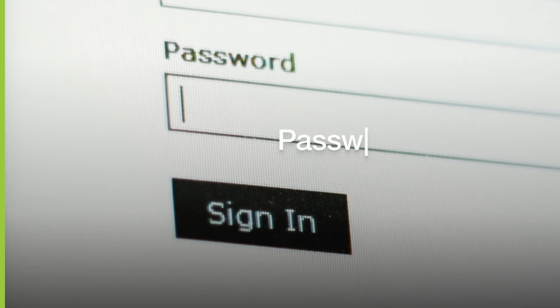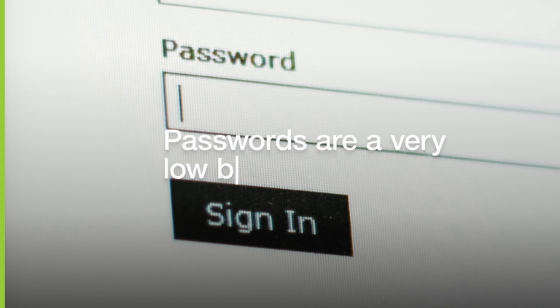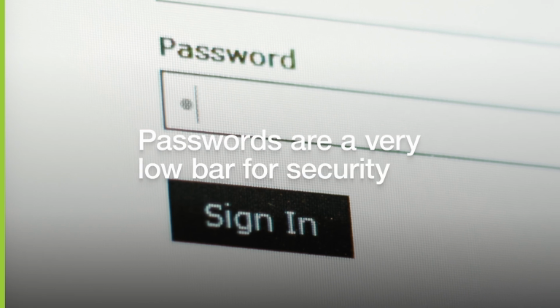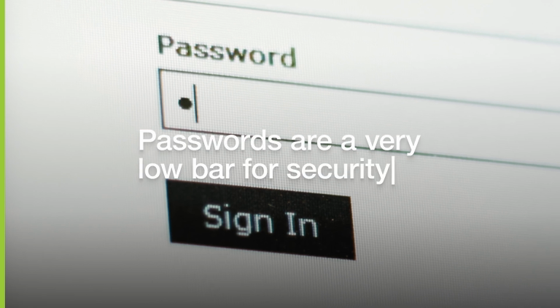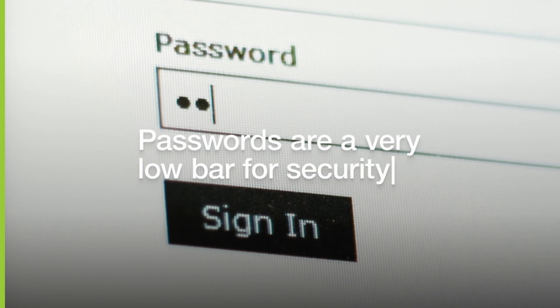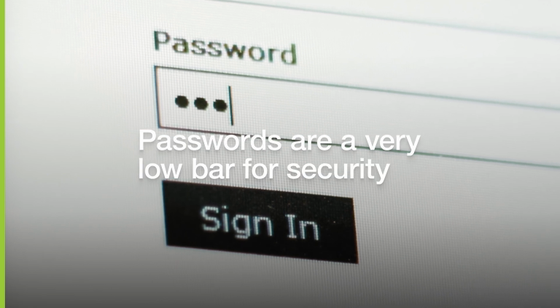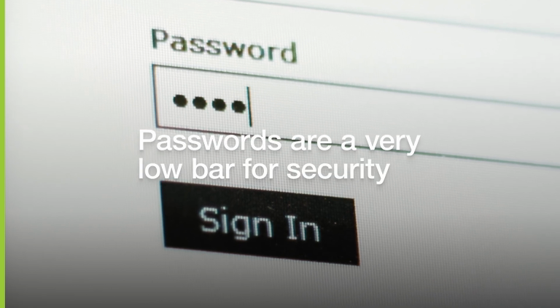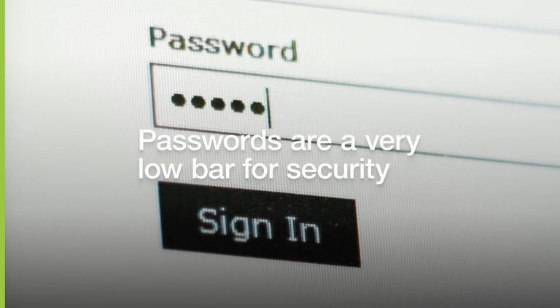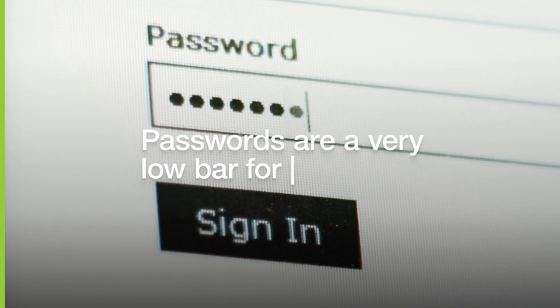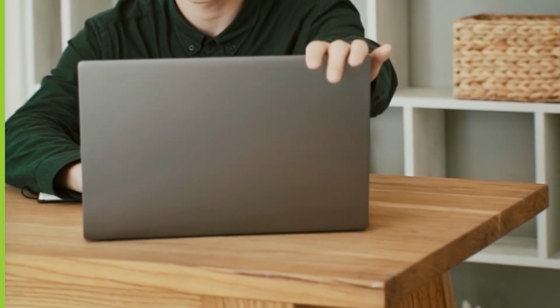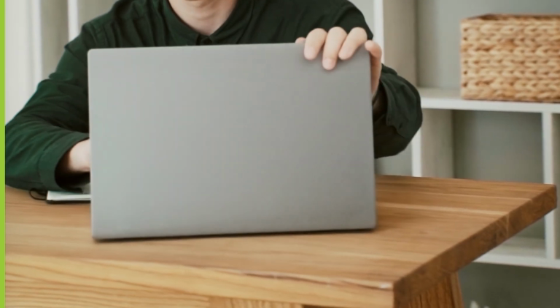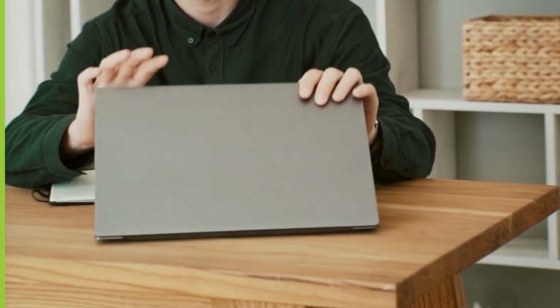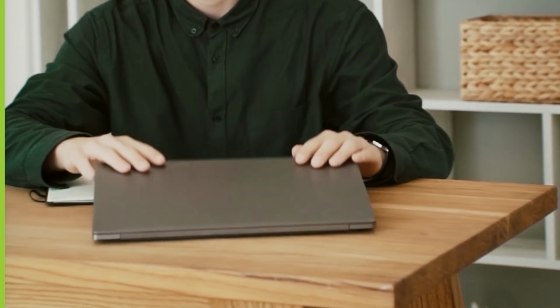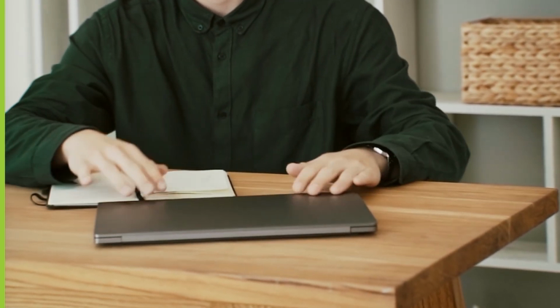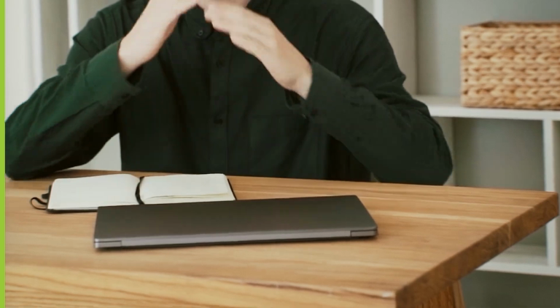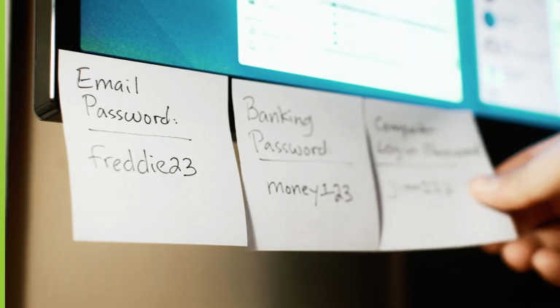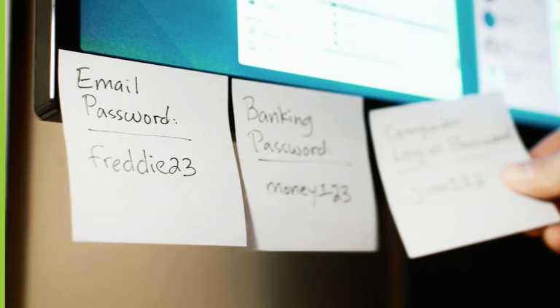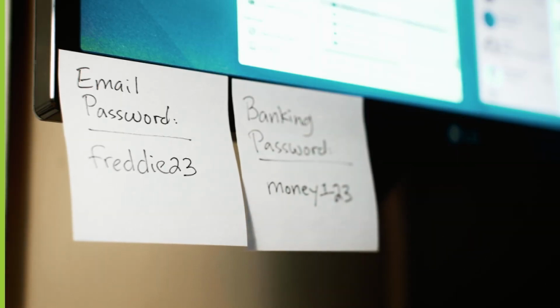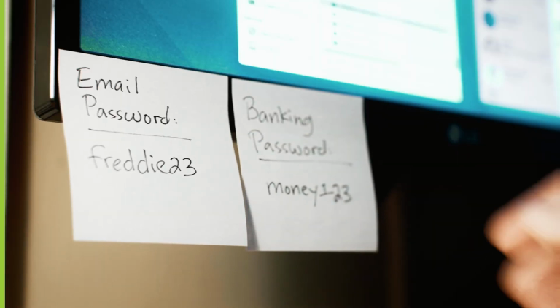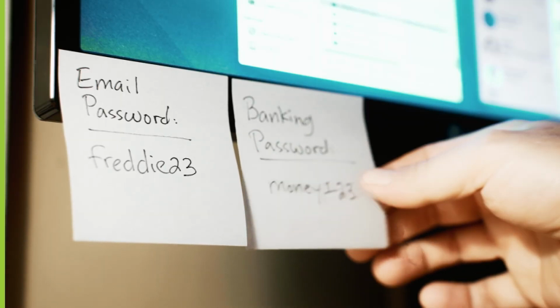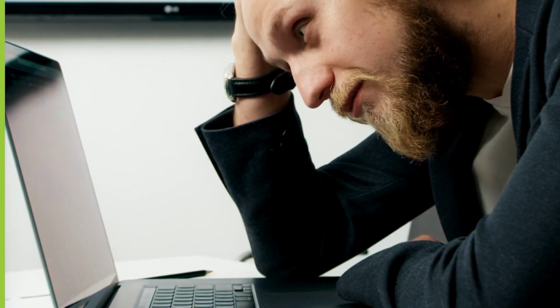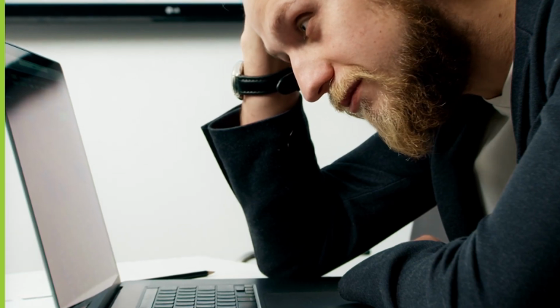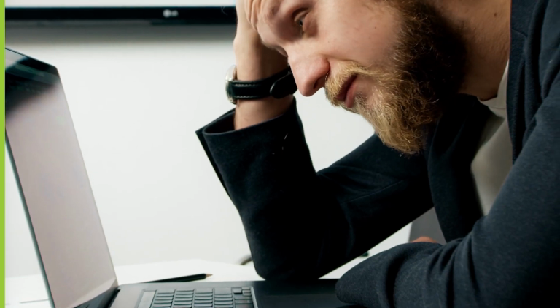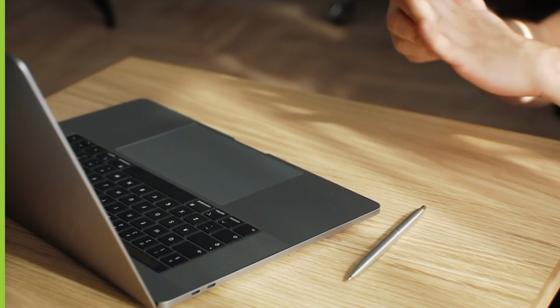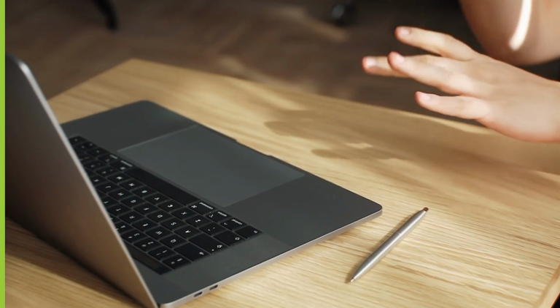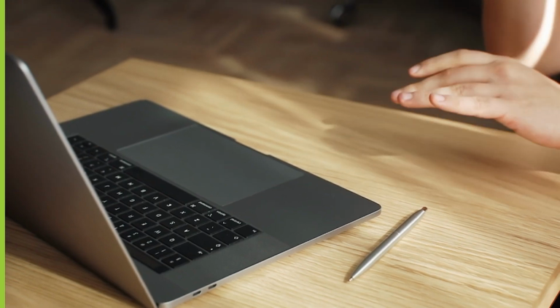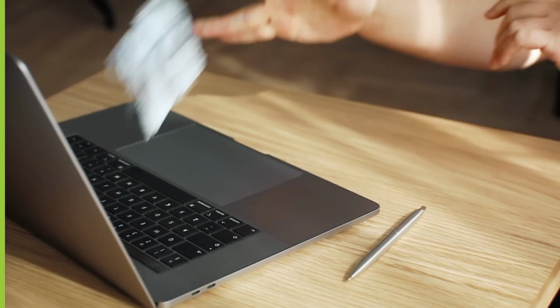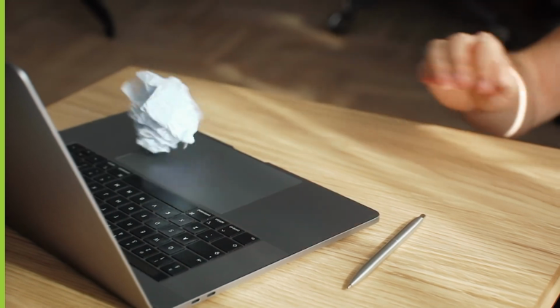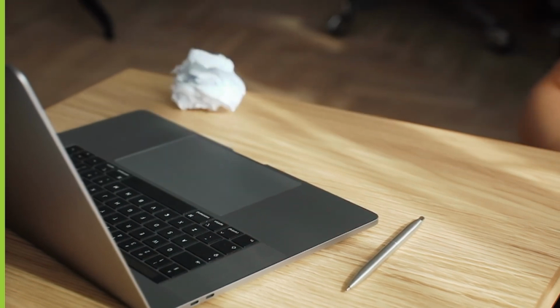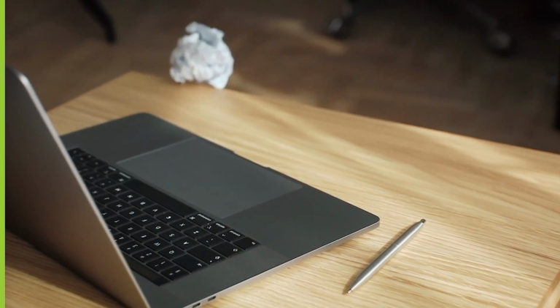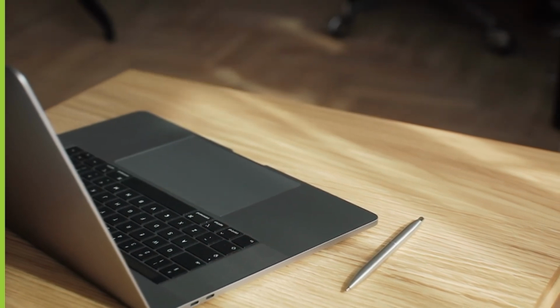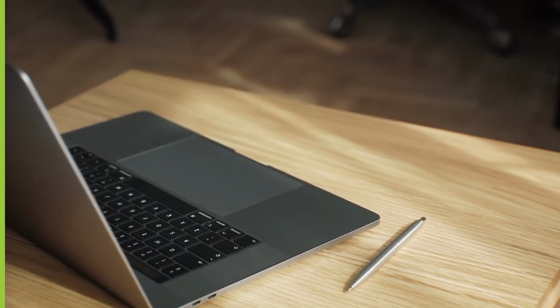Passwords are a very low bar for security for your privileged users and are highly vulnerable to credential theft. And poor password management practices, along with human error, exposes the organization to damaging results of a breach.